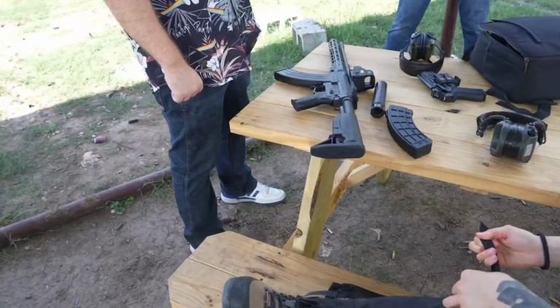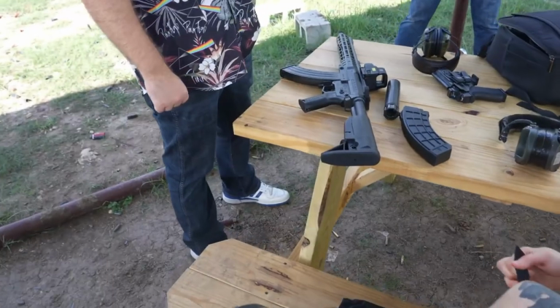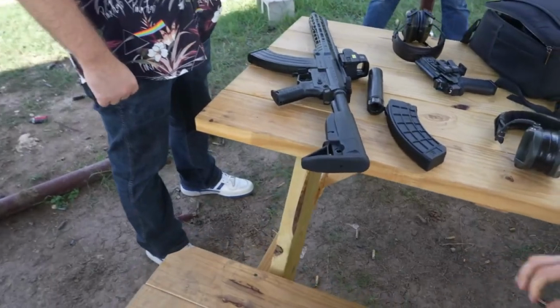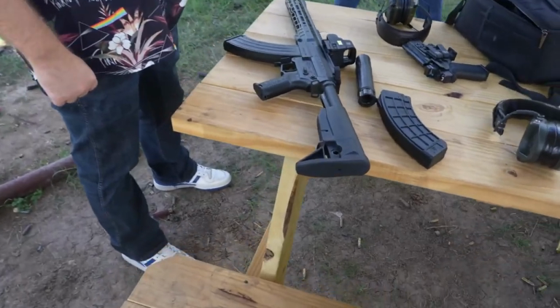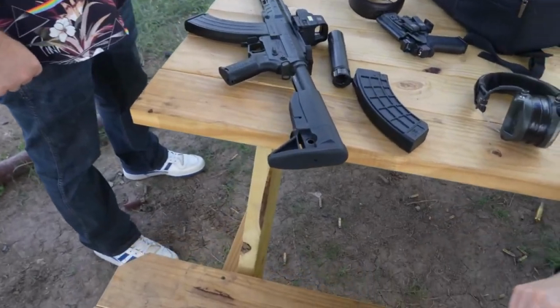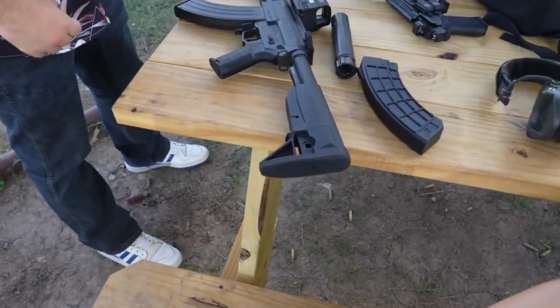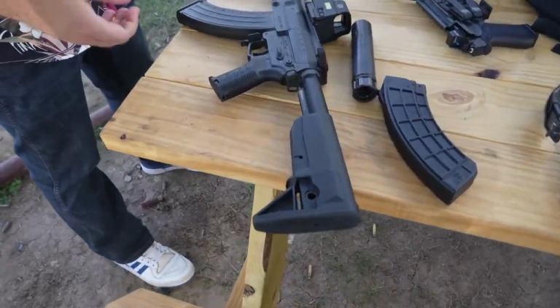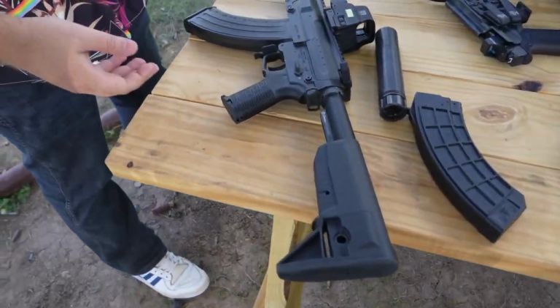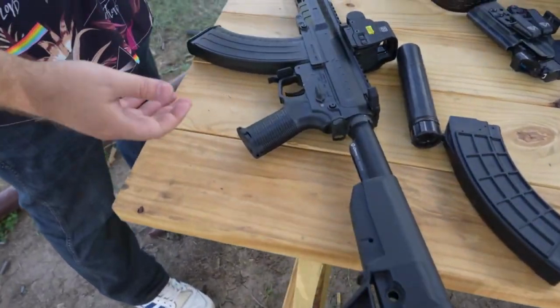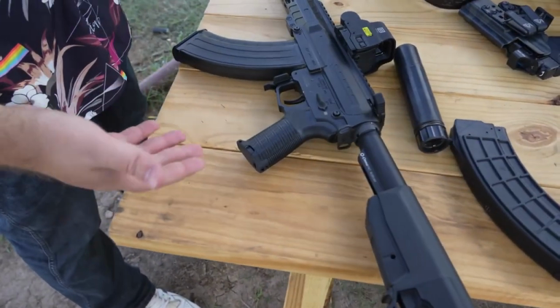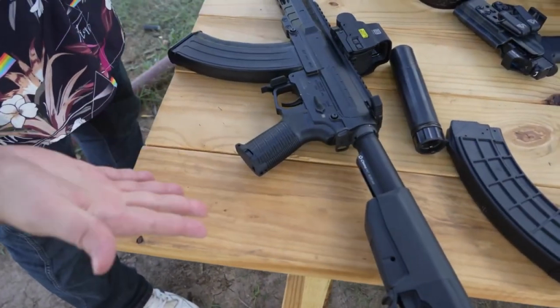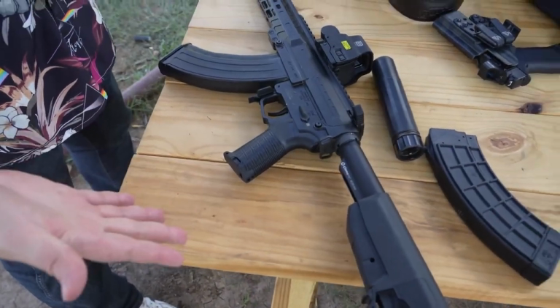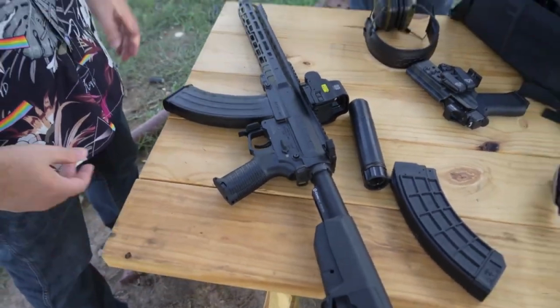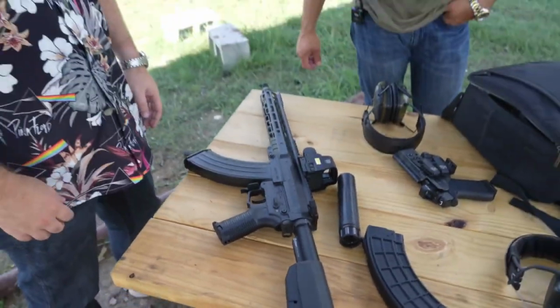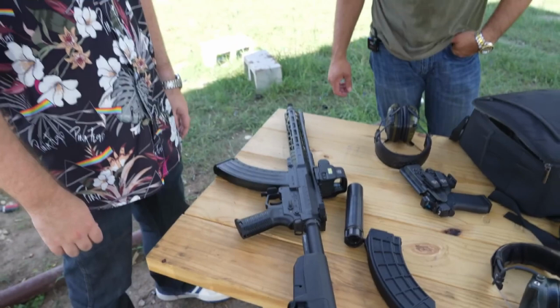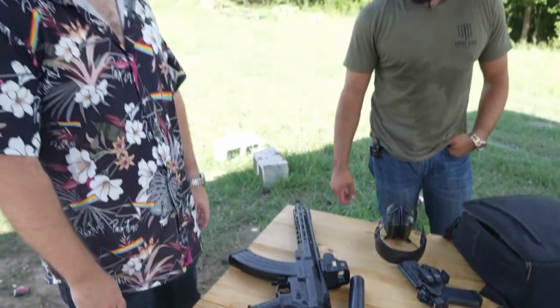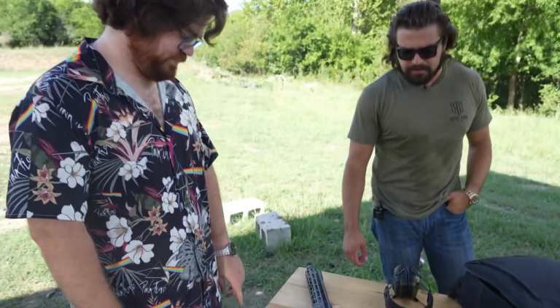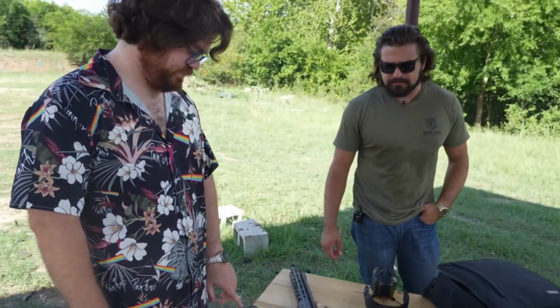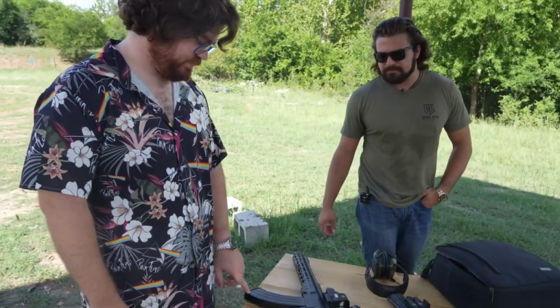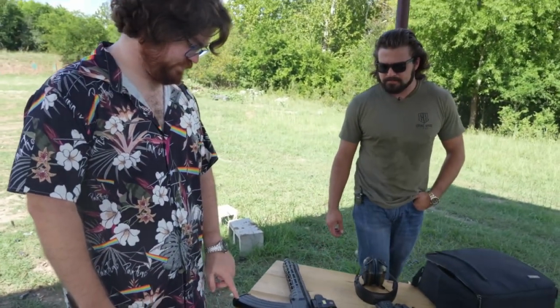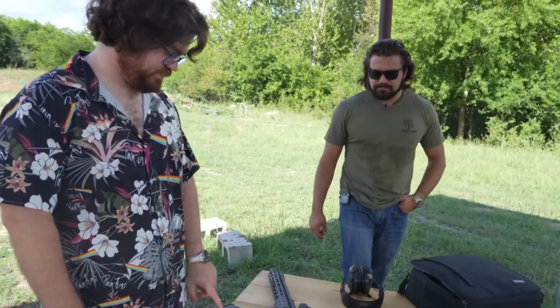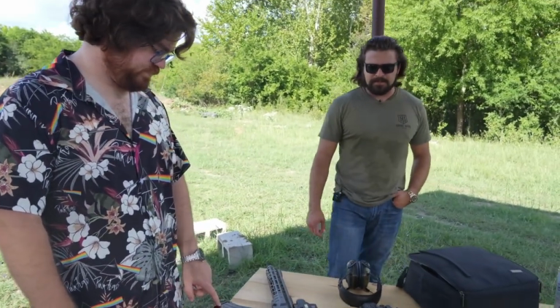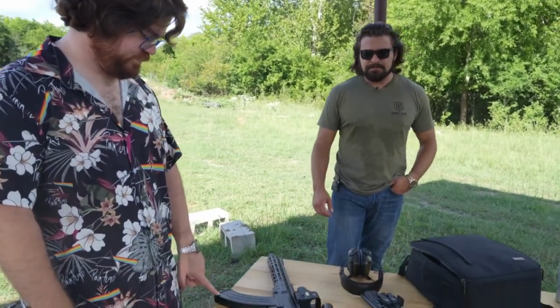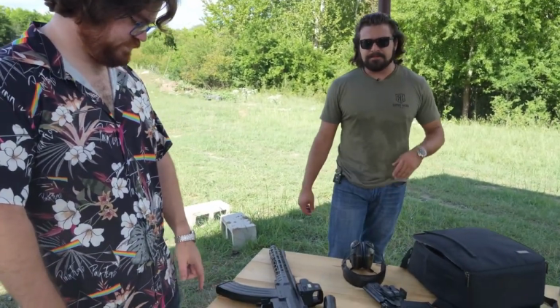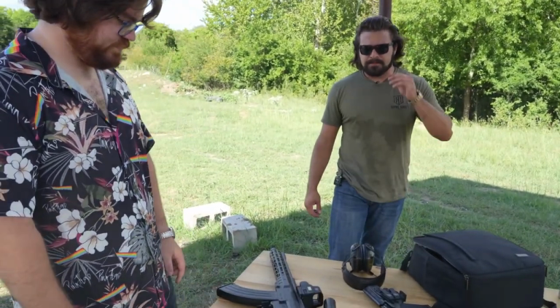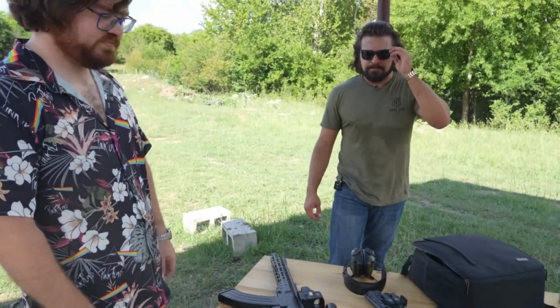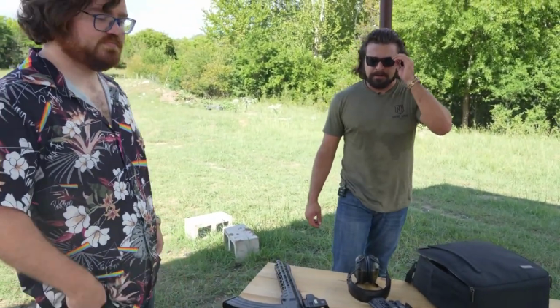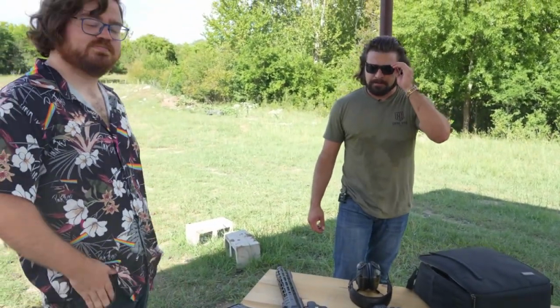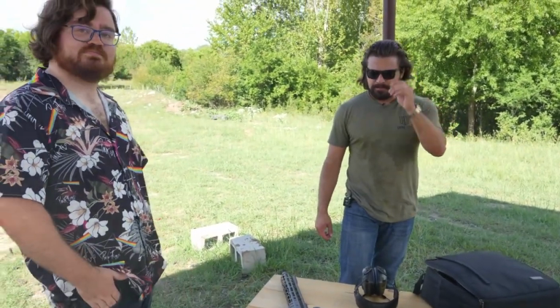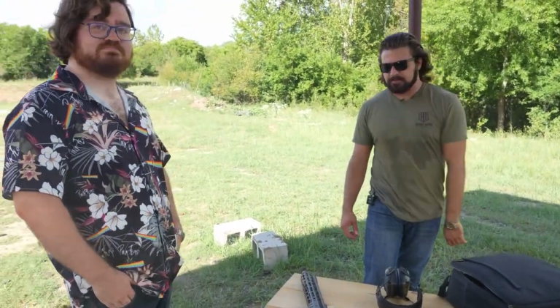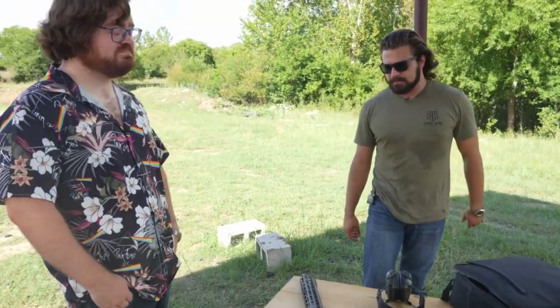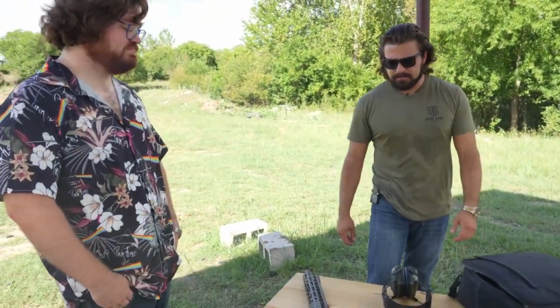What are you guys out here filming today? Oh, I'm gonna be filming a little bit with the Mutant — the Mark 47. Nice. It's been fun. It's actually been cooperating today. Good stuff.